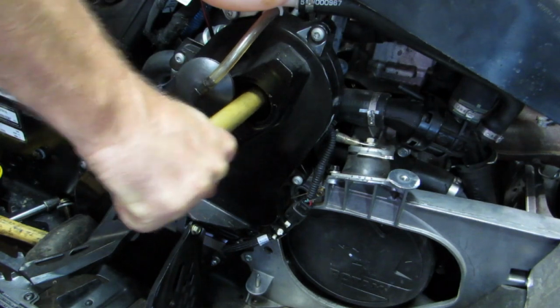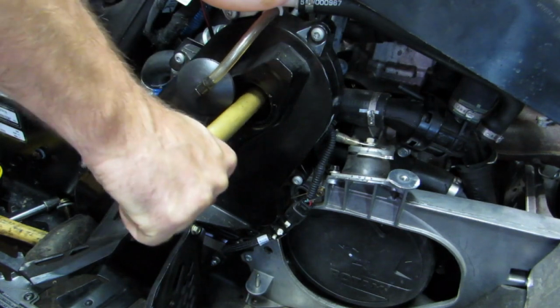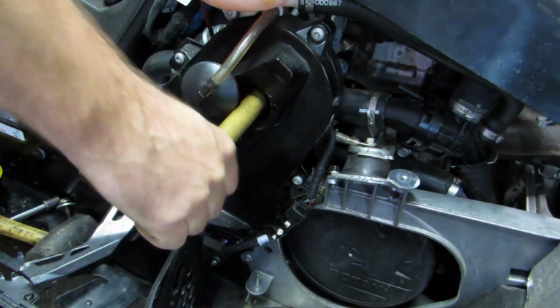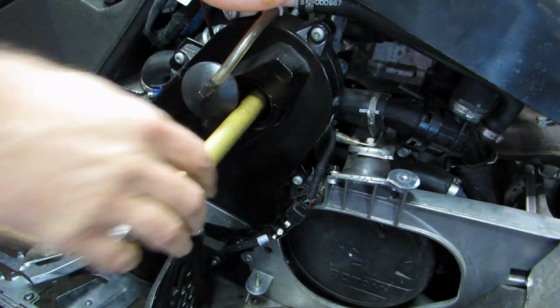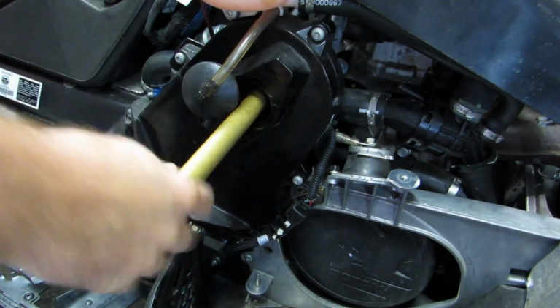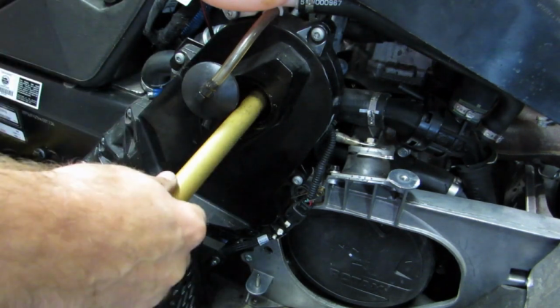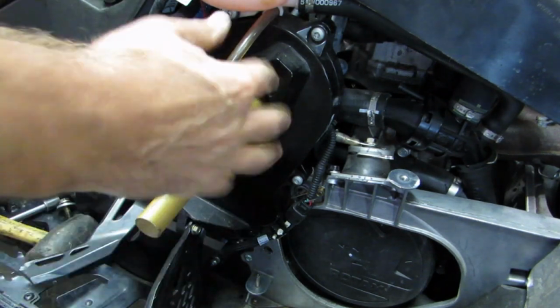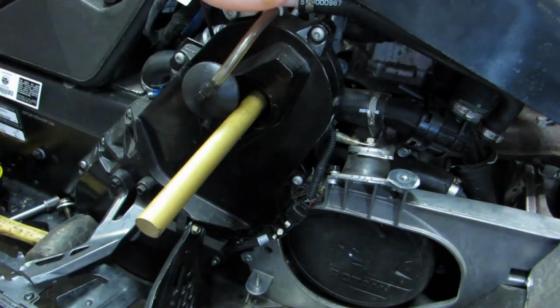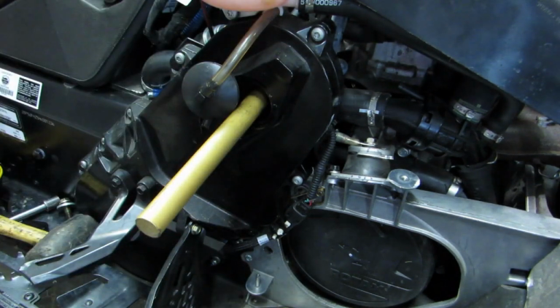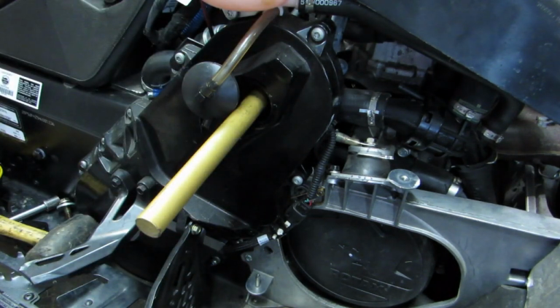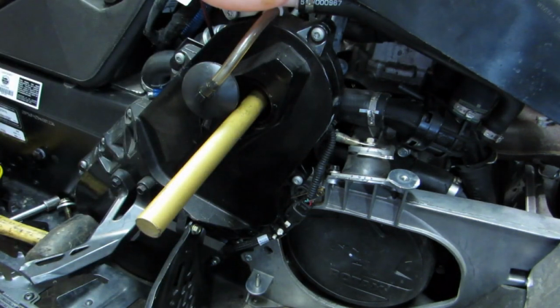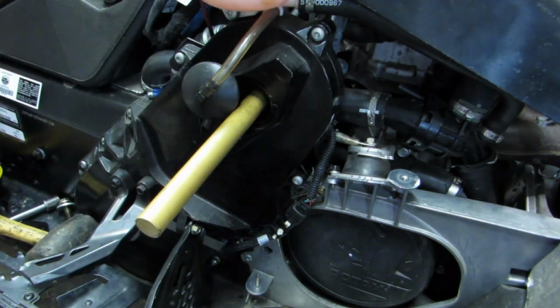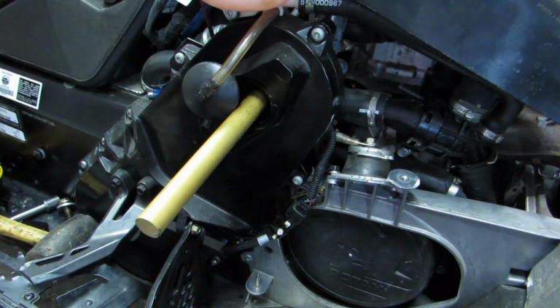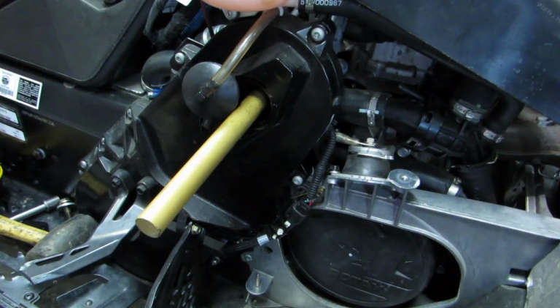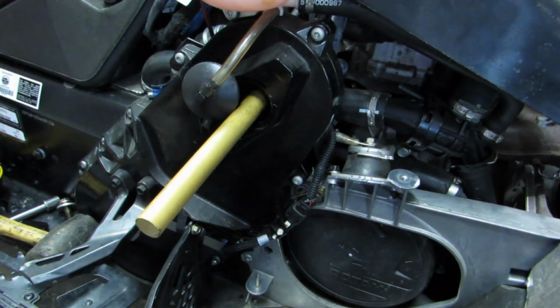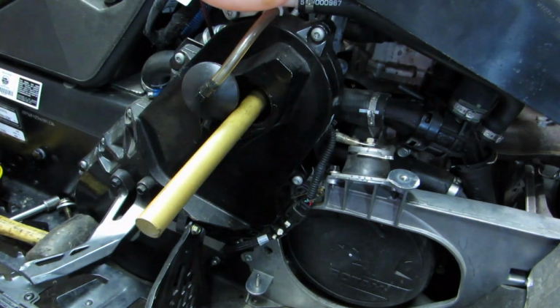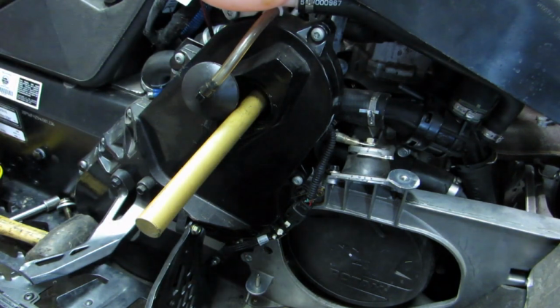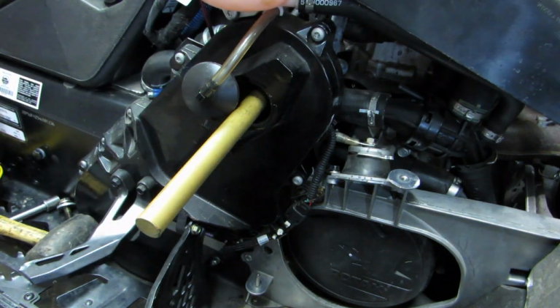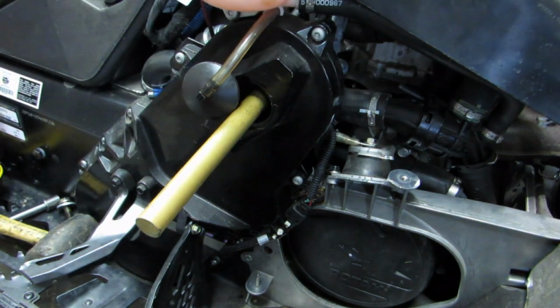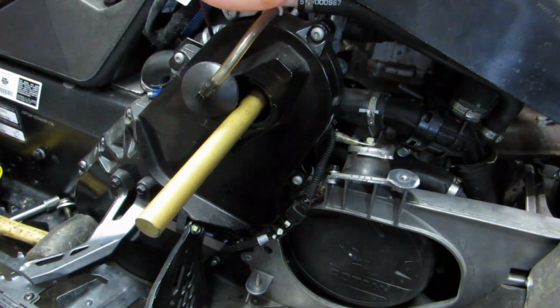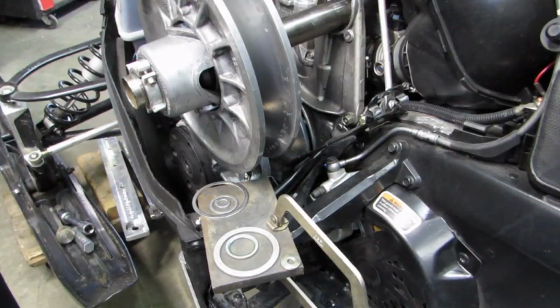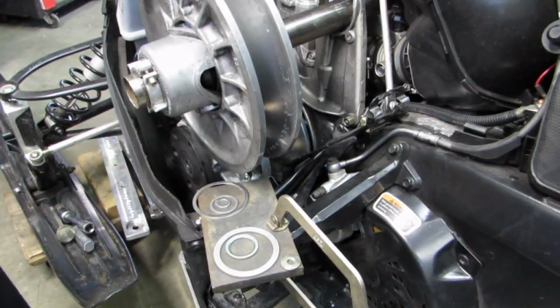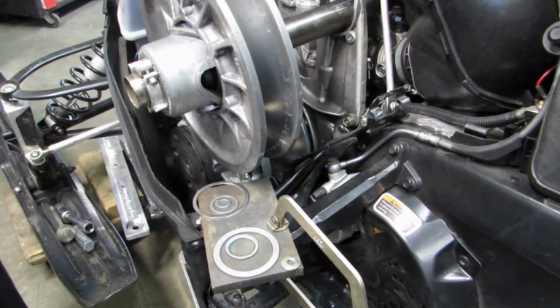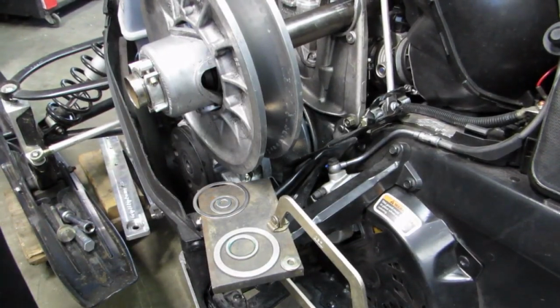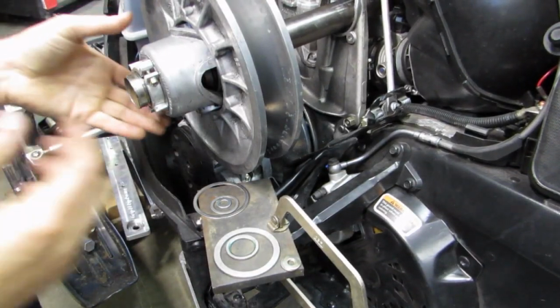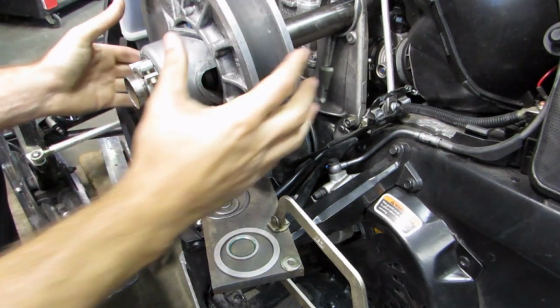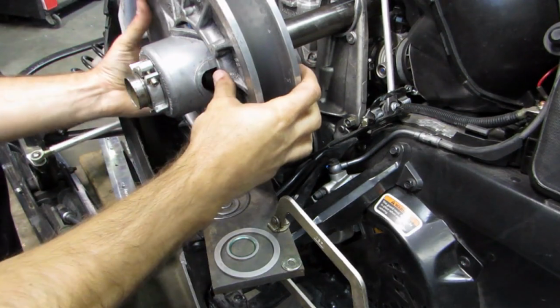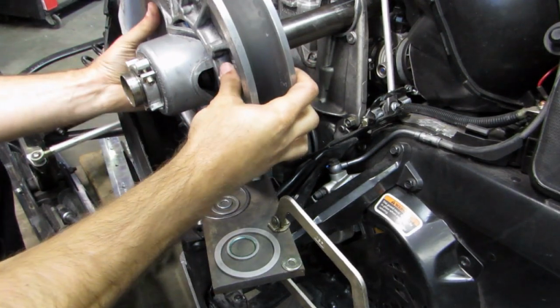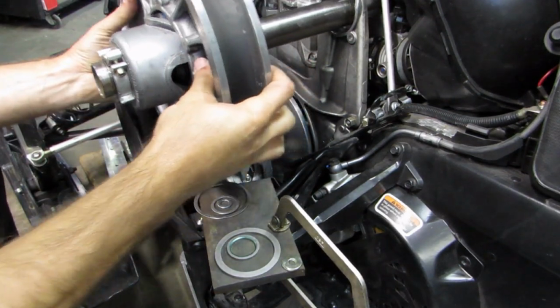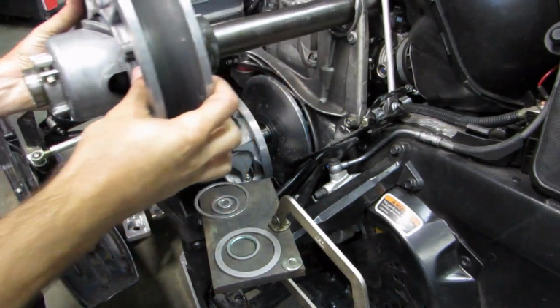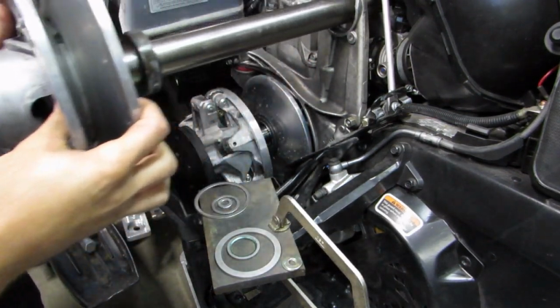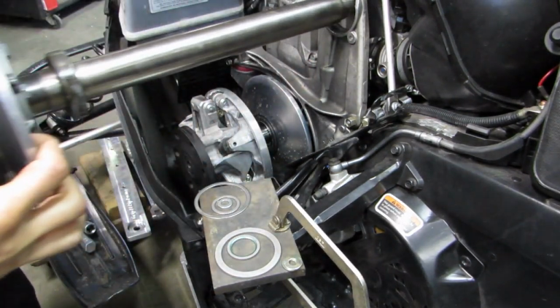Then you can reach around and hold this and unscrew the shaft from the tool. There it goes — it's all out. Now the tool is holding everything together. You can go around to the other side and take the shaft right out. Now the shaft is loose — you can slide it right out through.